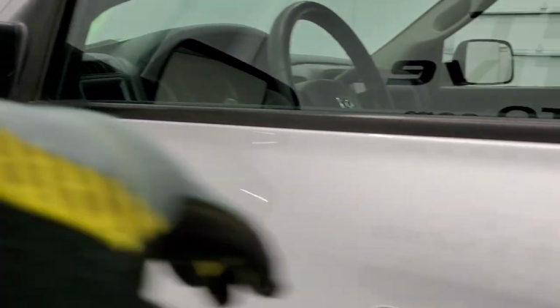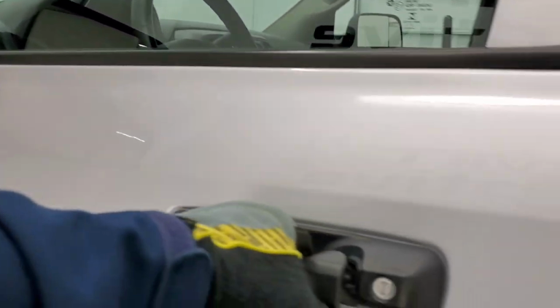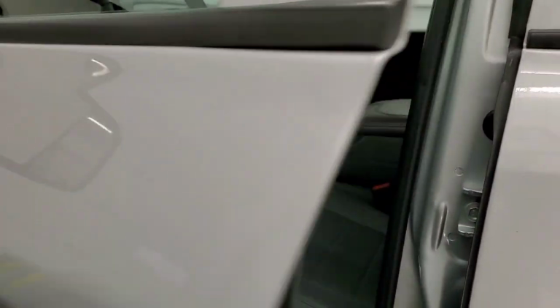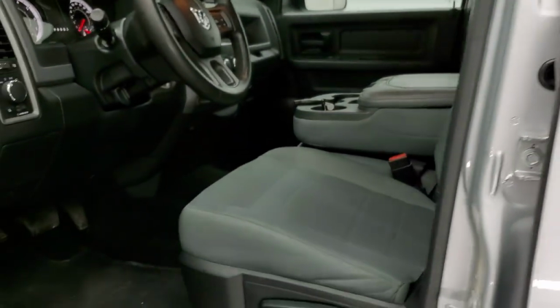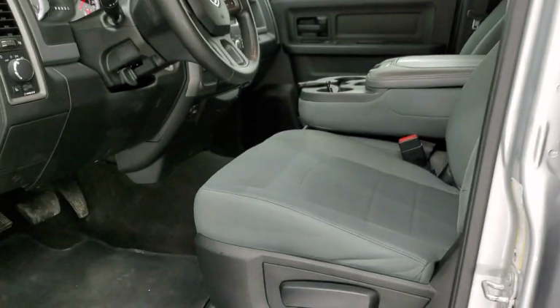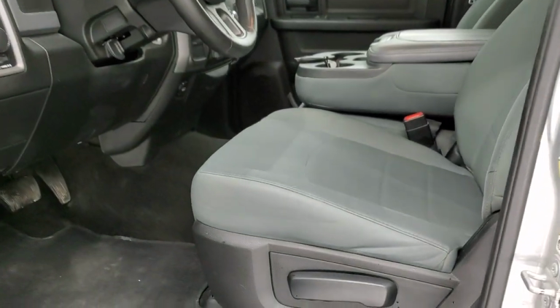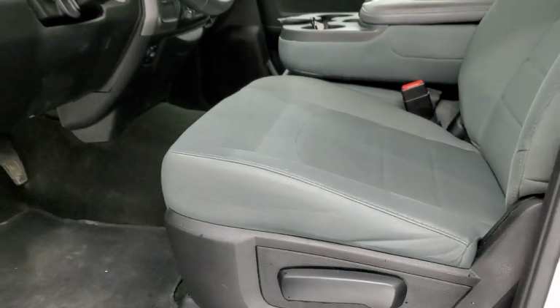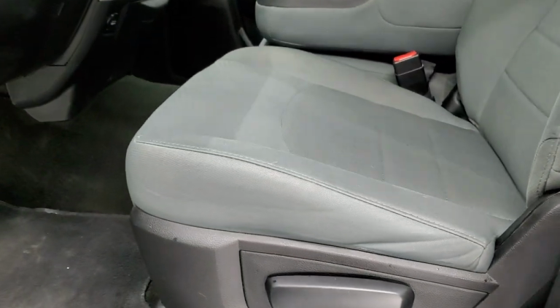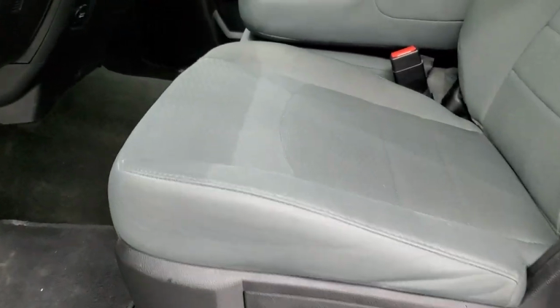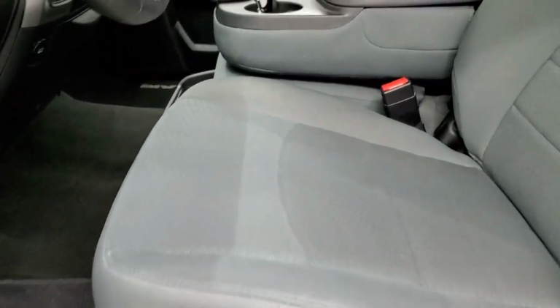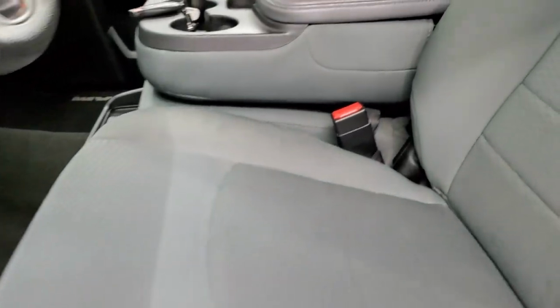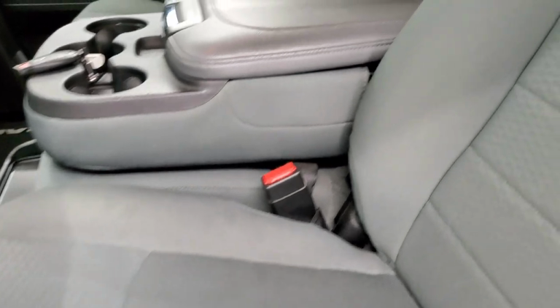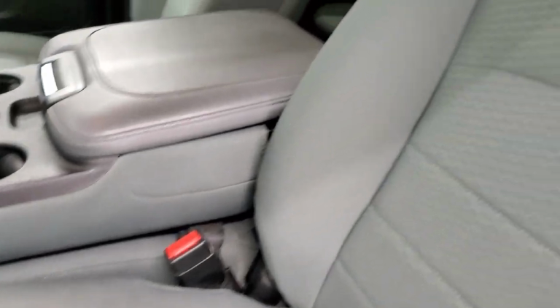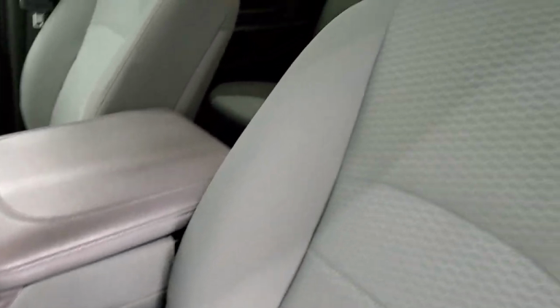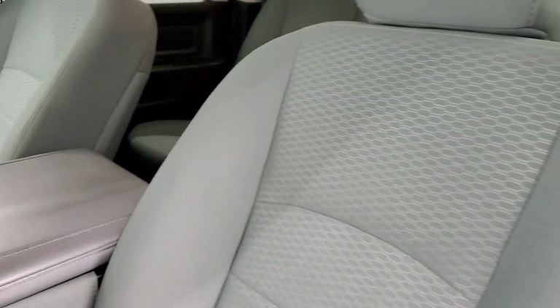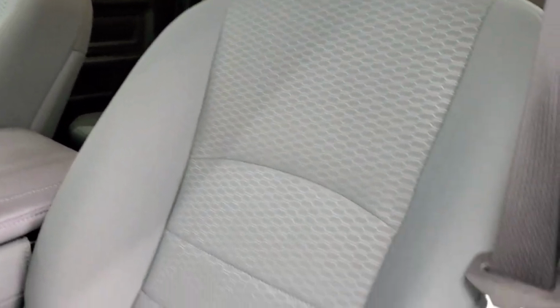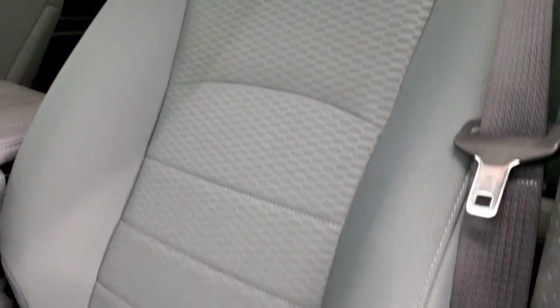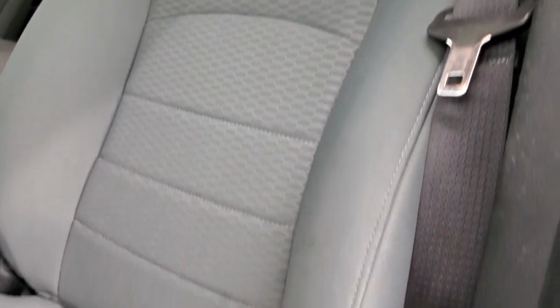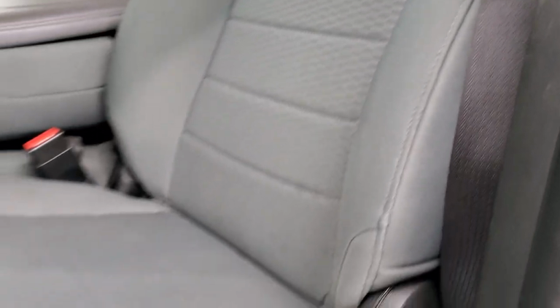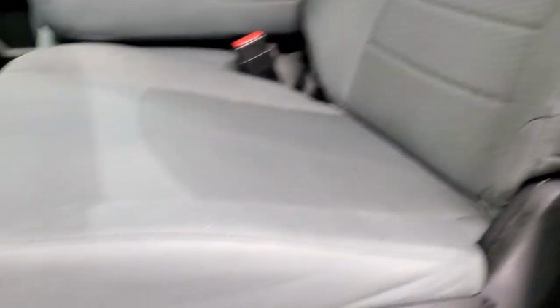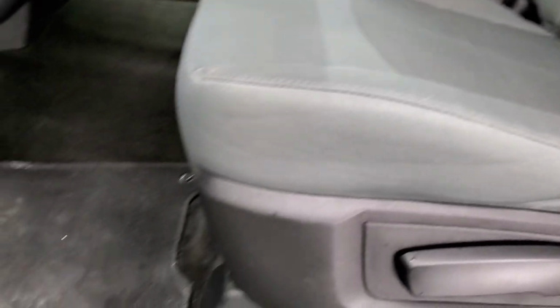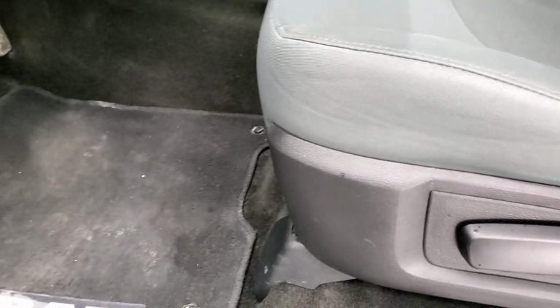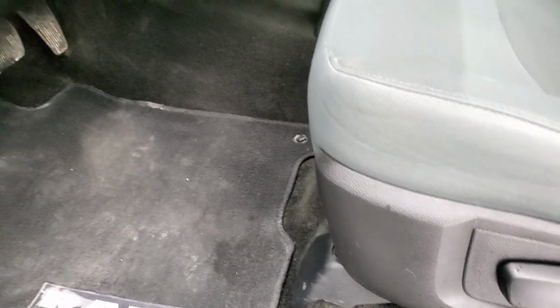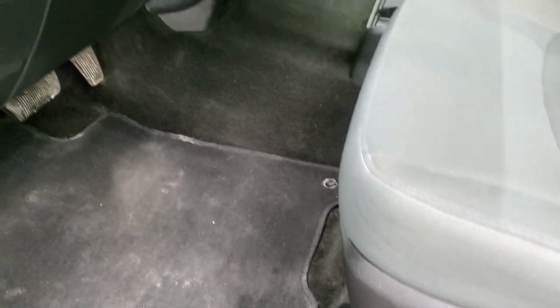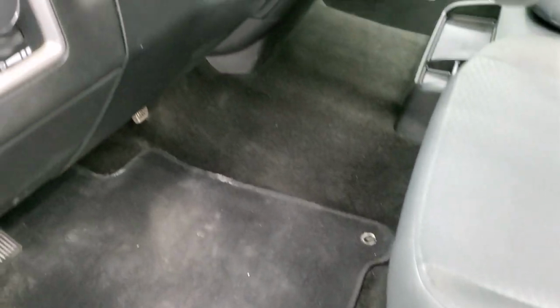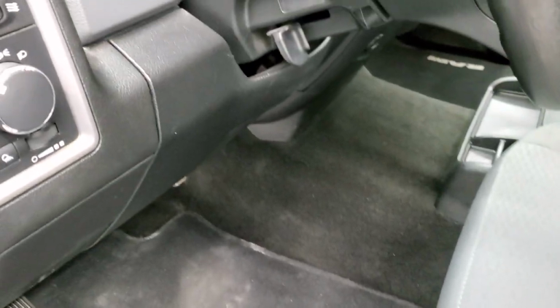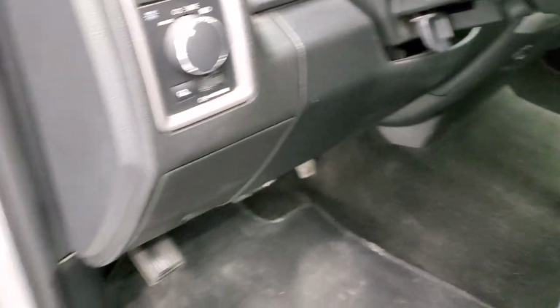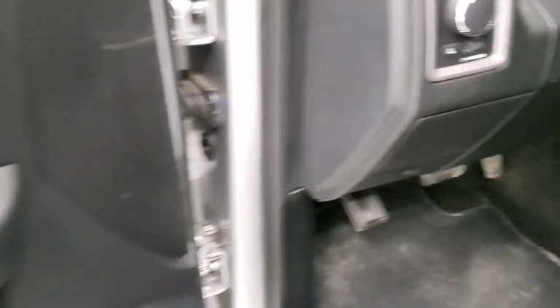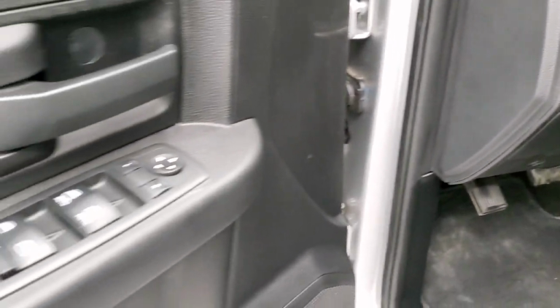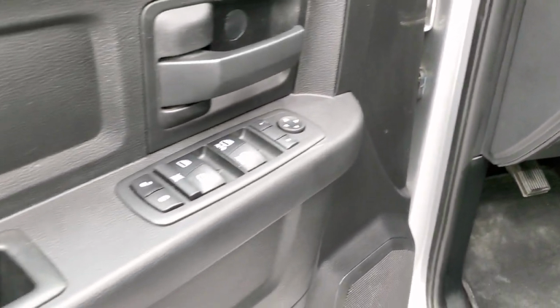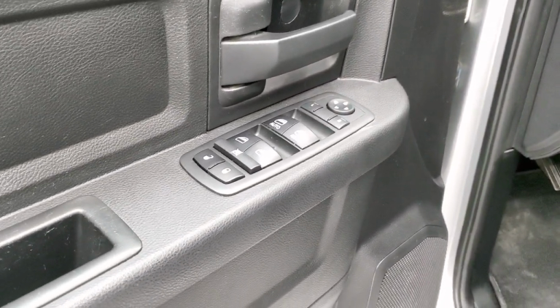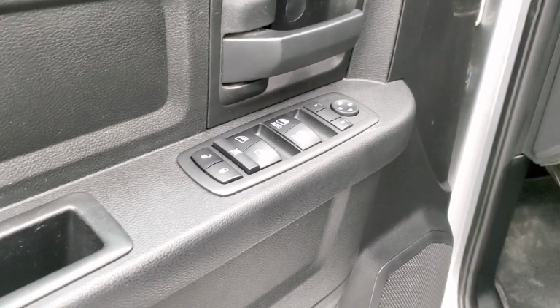Inside, the Tradesman package gives you the gray cloth interior. No rips, no tears on the seats — they are in great shape. It does have factory floor mats, auto headlamps, power windows, power locks, and power mirrors.